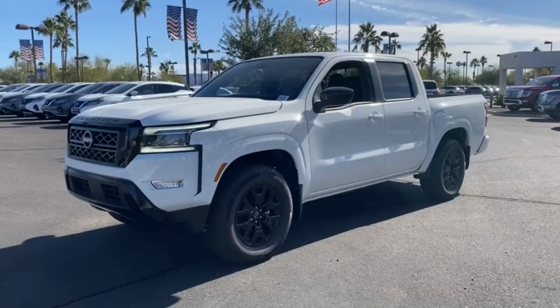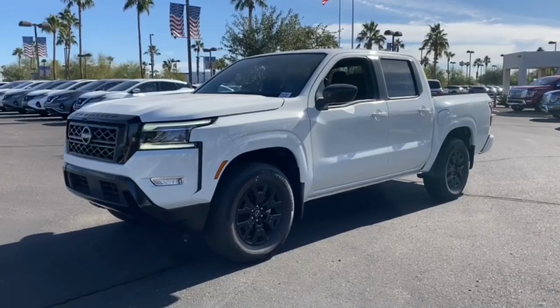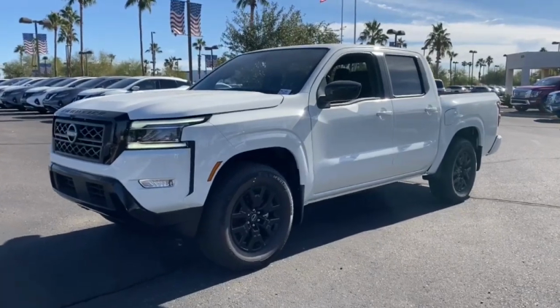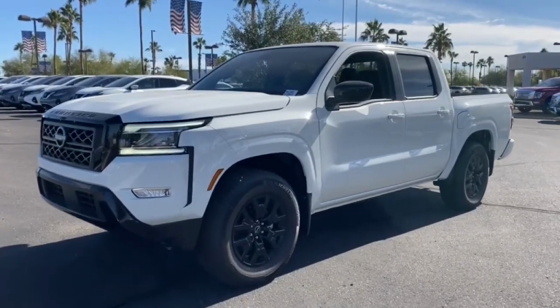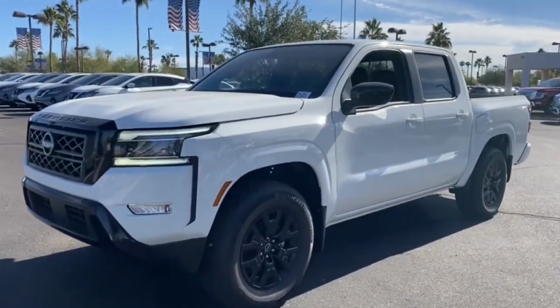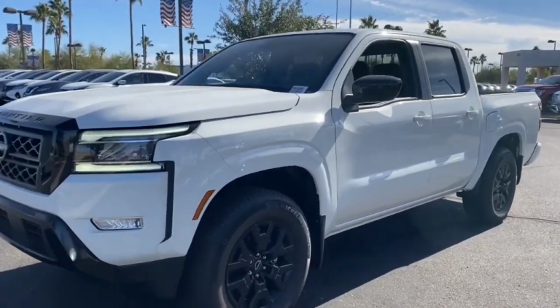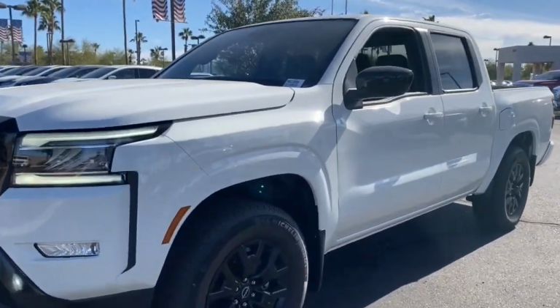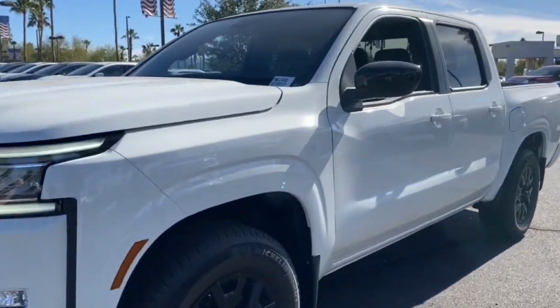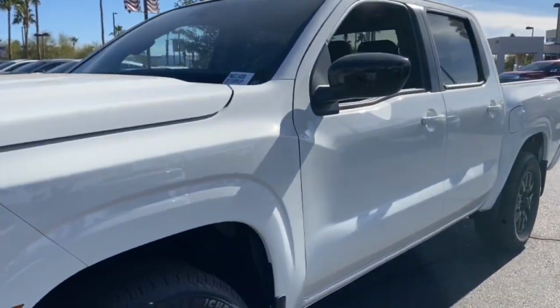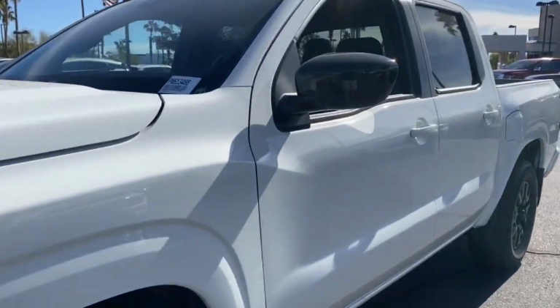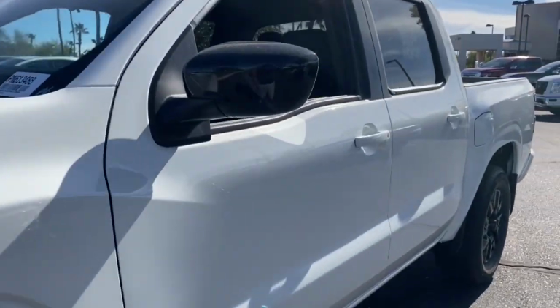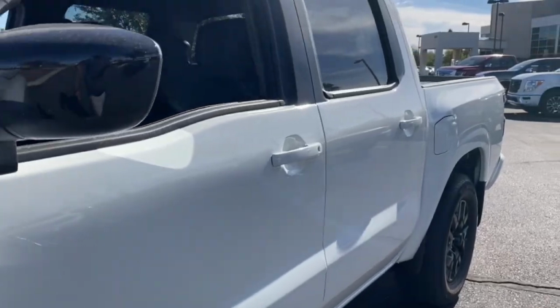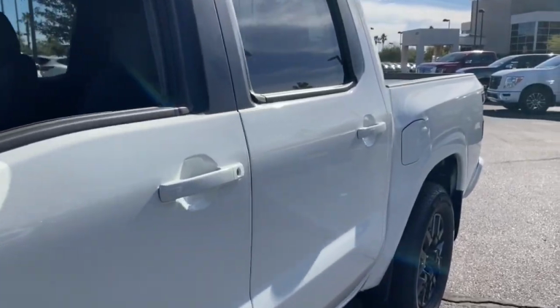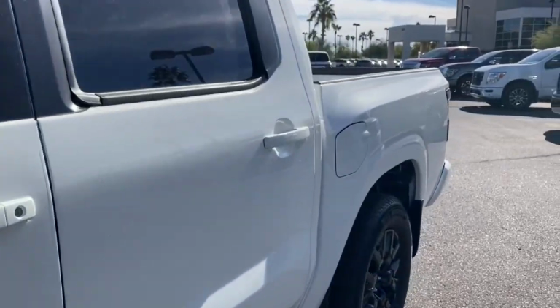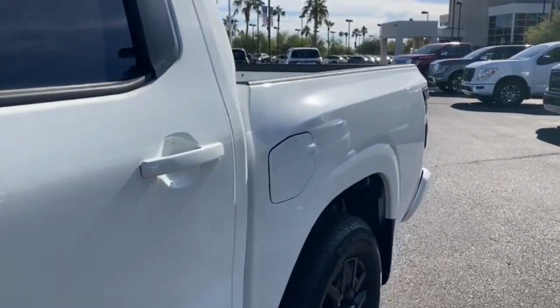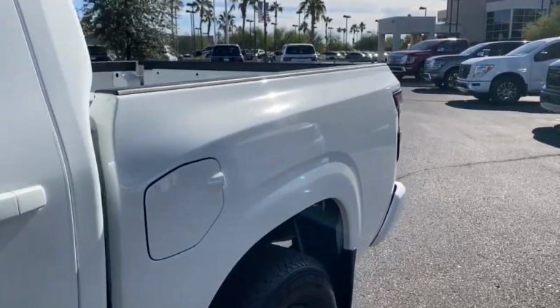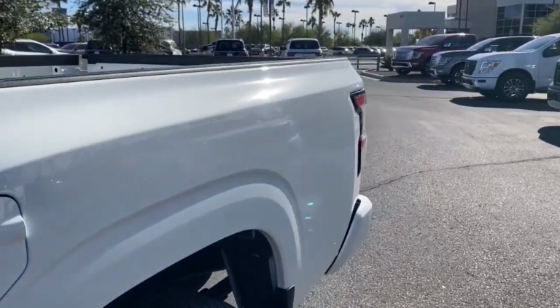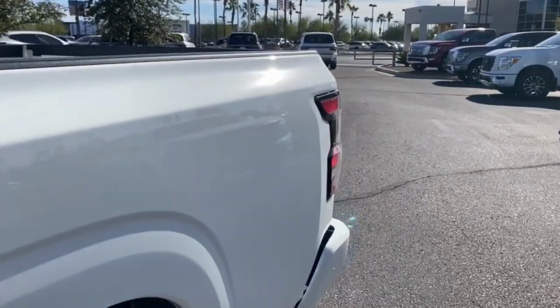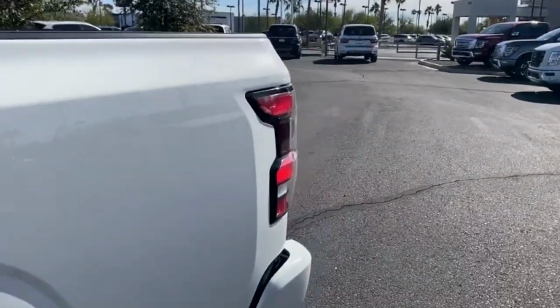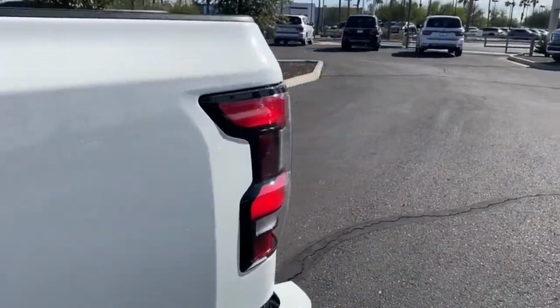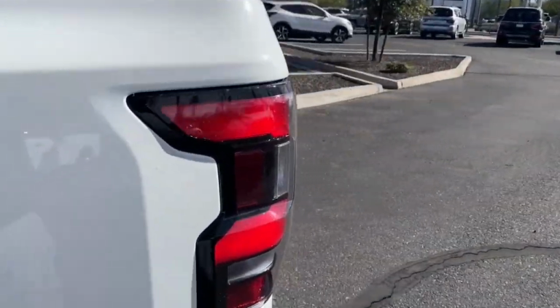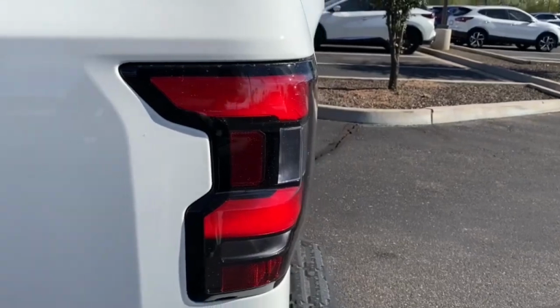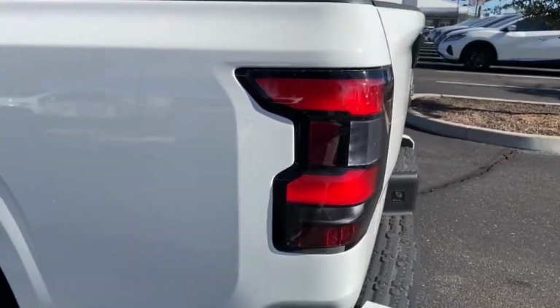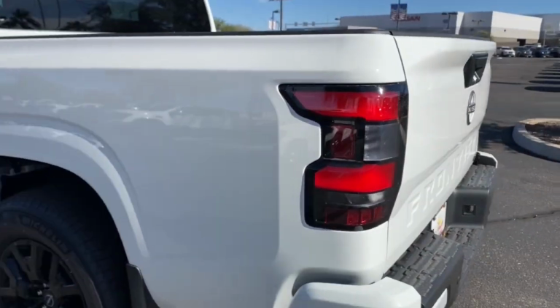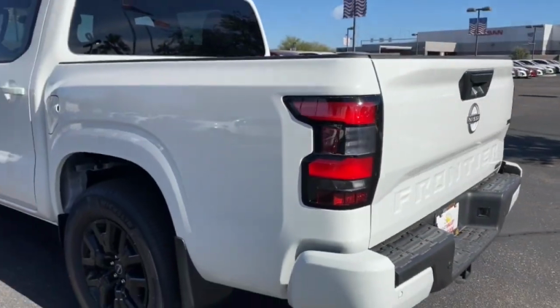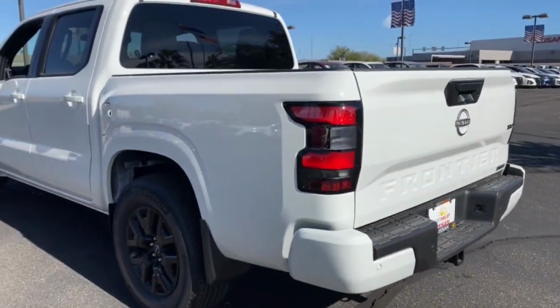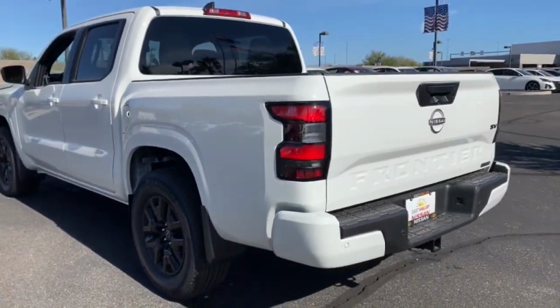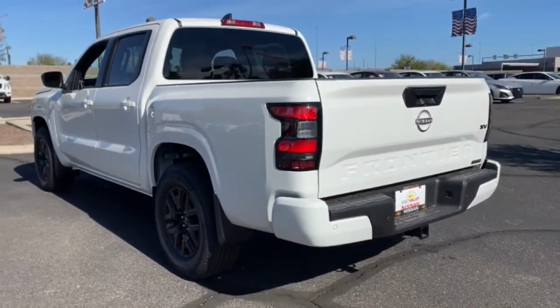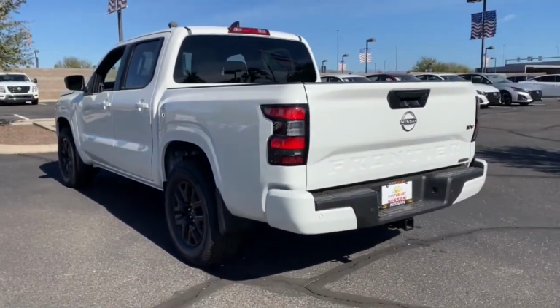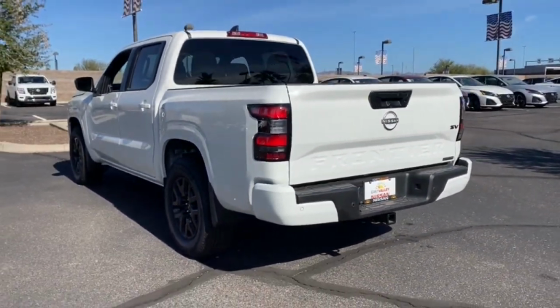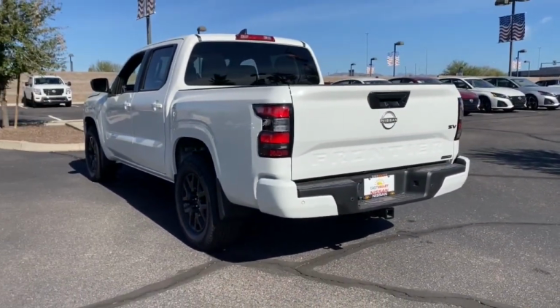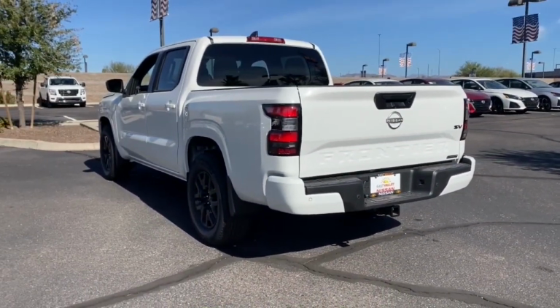Picture yourself in the 2023 Nissan Frontier. This capable Frontier delivers impressive durability and a work ethic to match. Ready to tow, haul, or explore the trail, this rugged midsize pickup is an exceptional value.